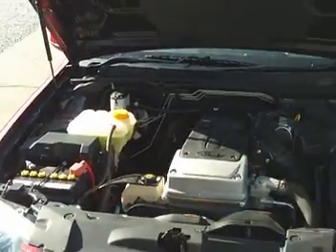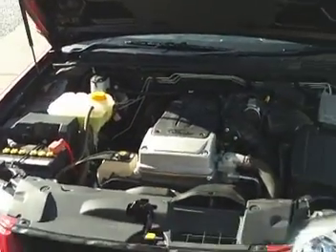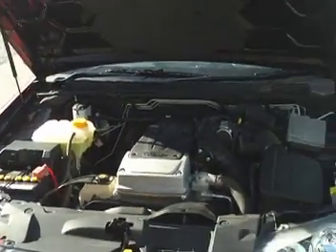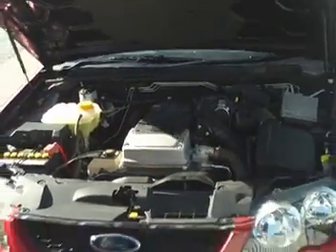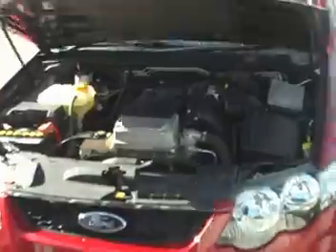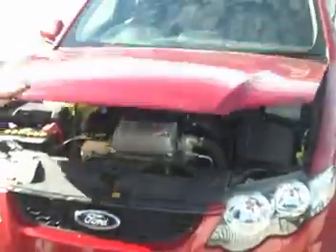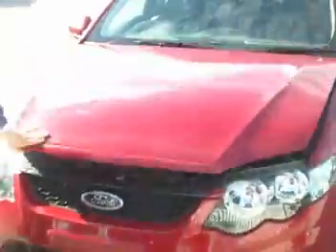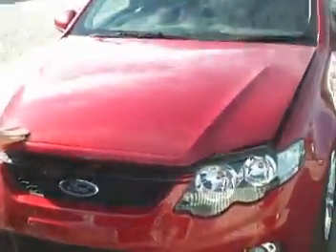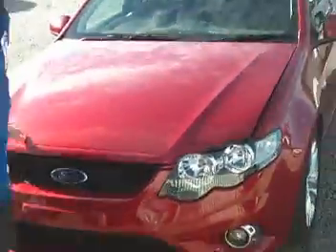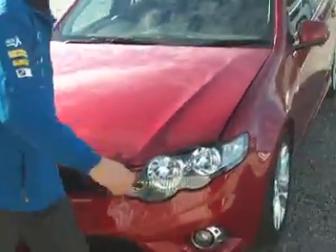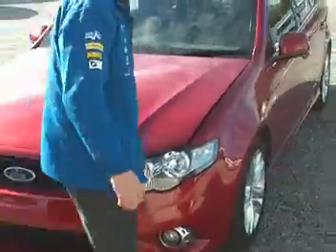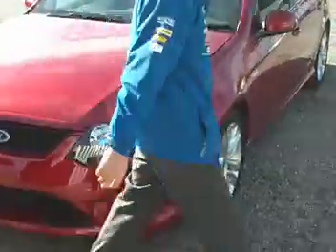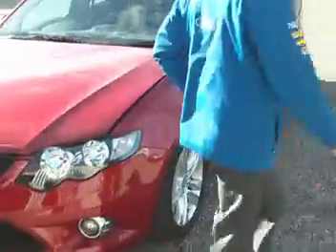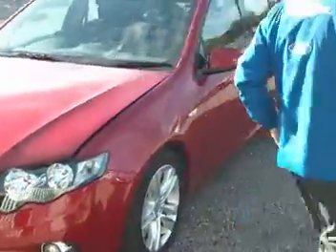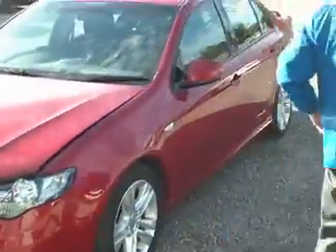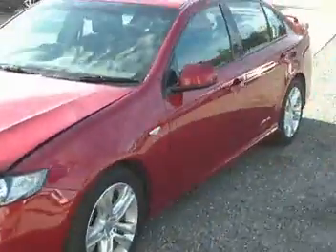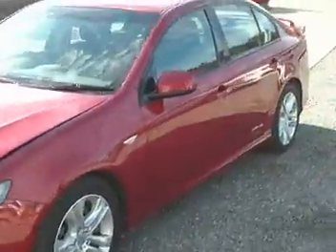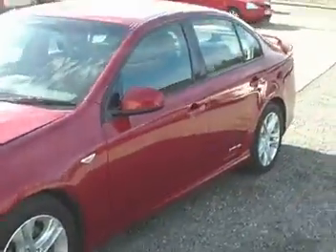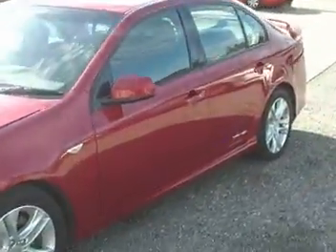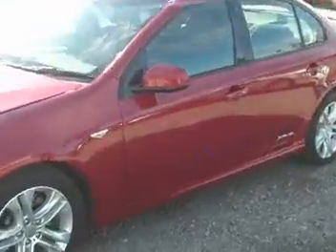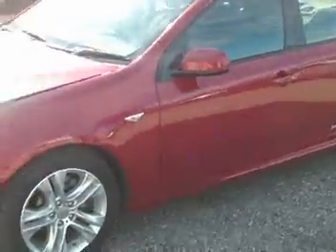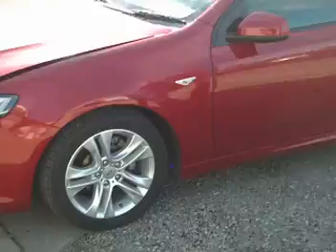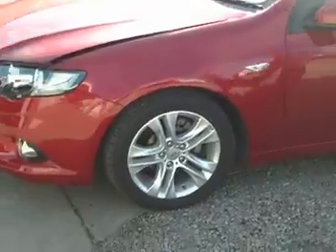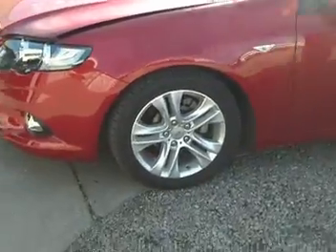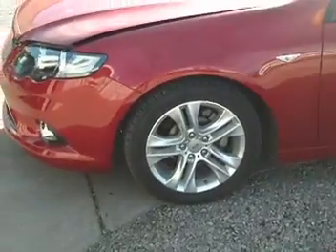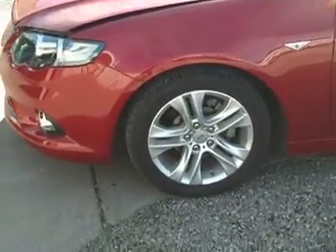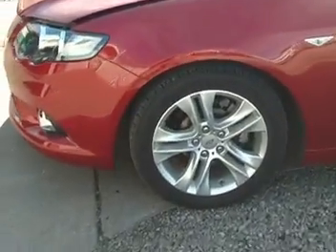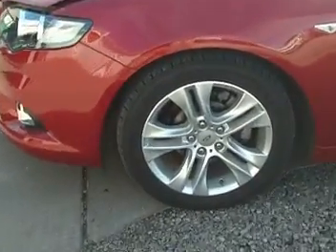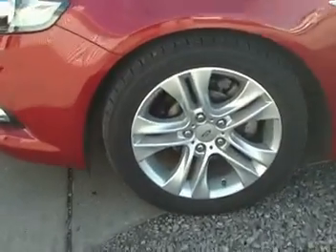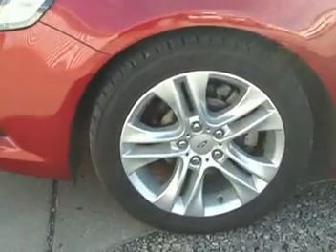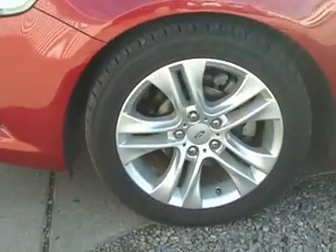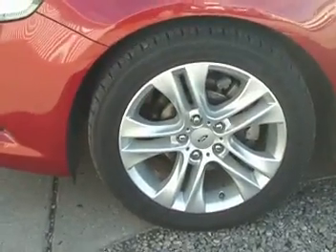As you can see, the condition is excellent. We'll take it around the other side. 18-inch wheels — immaculate.